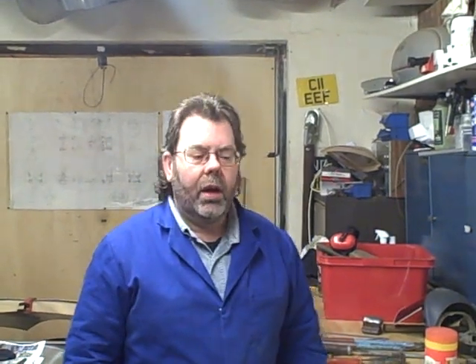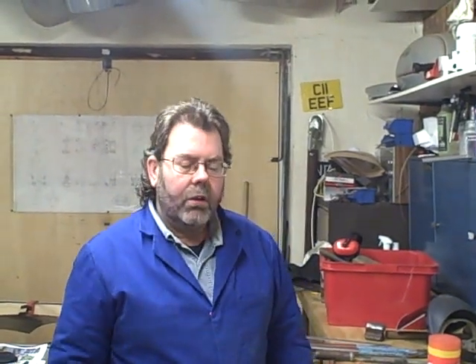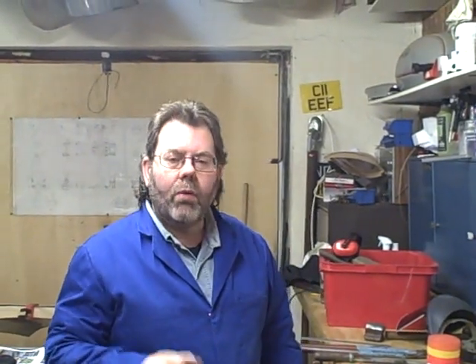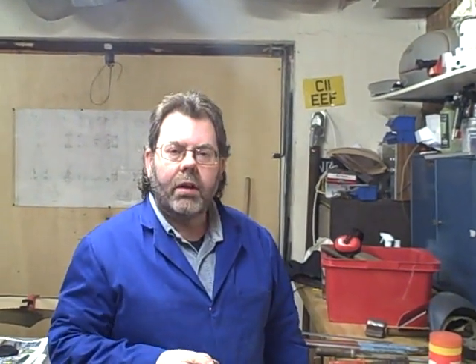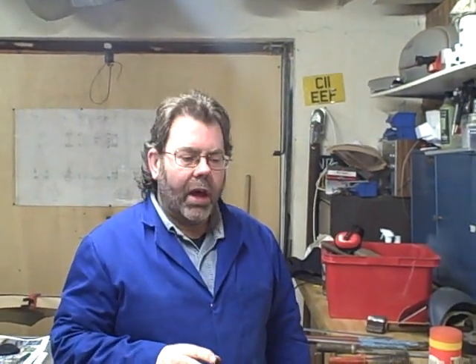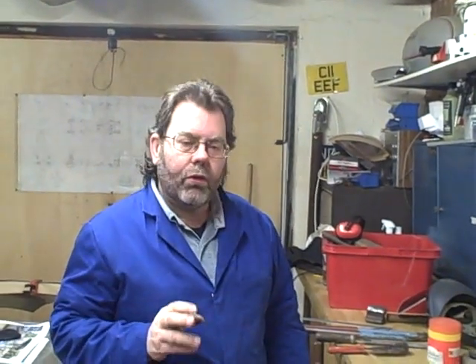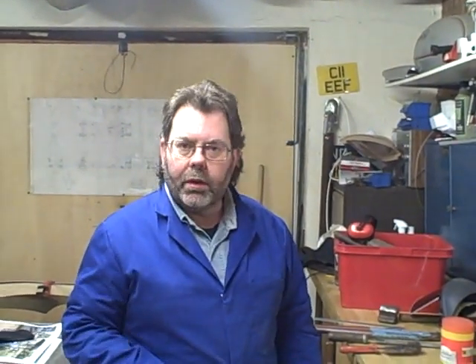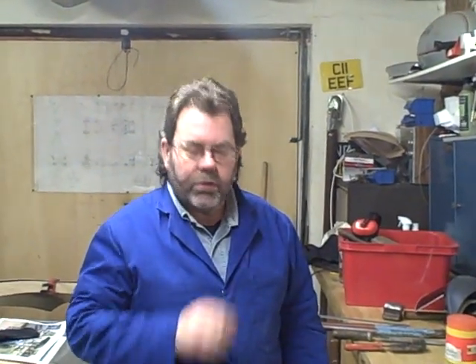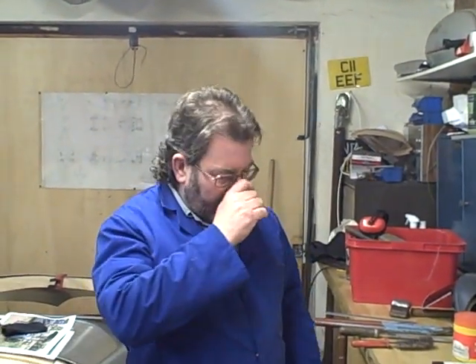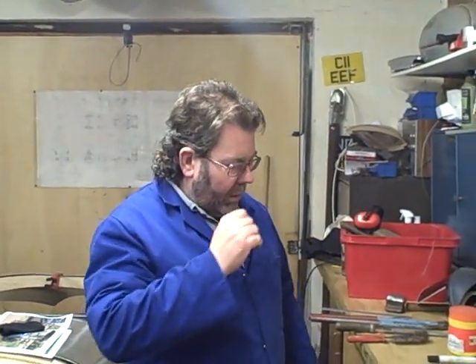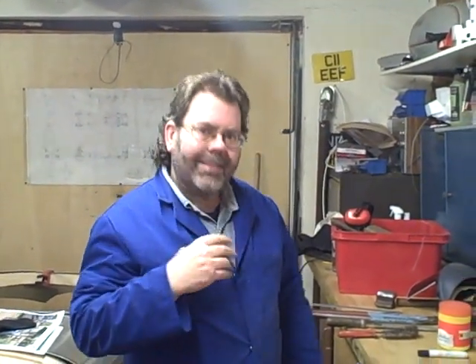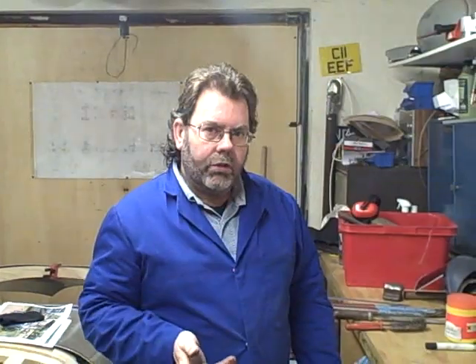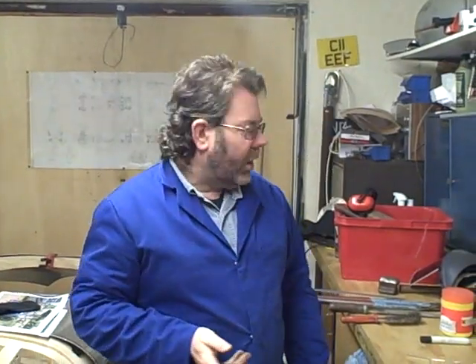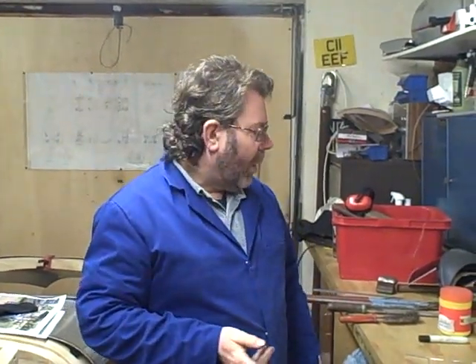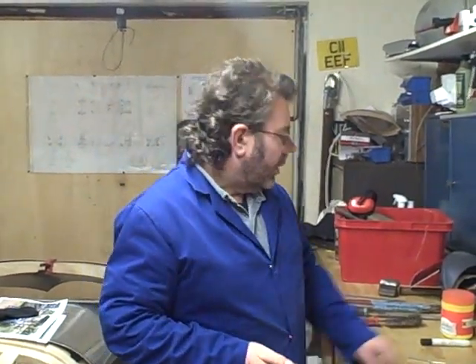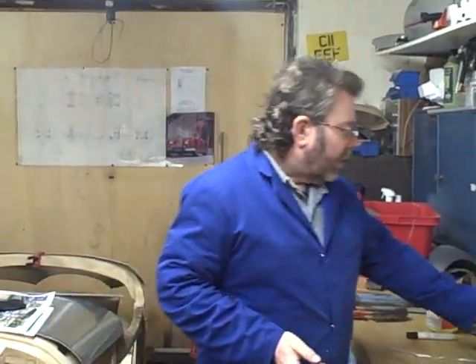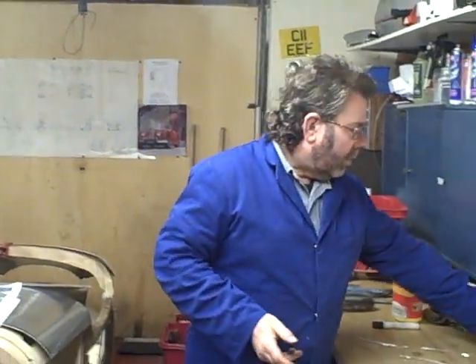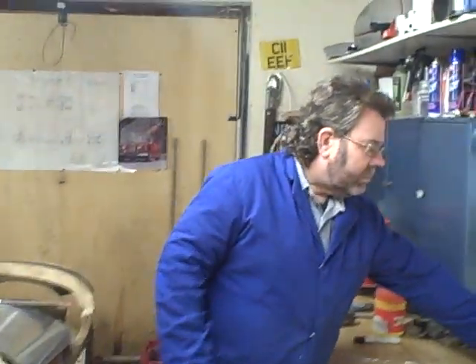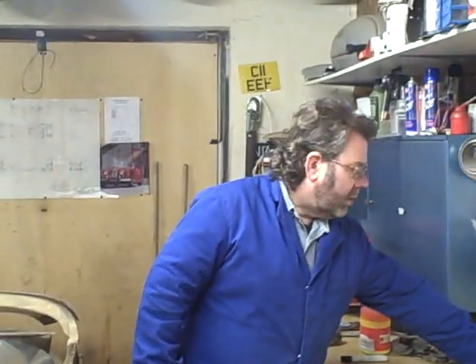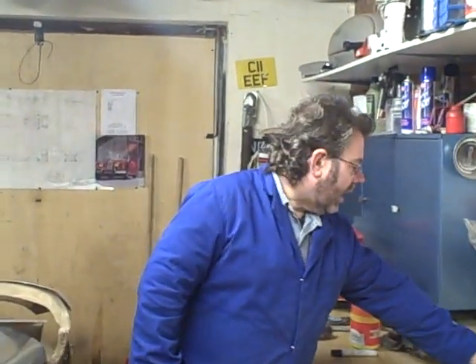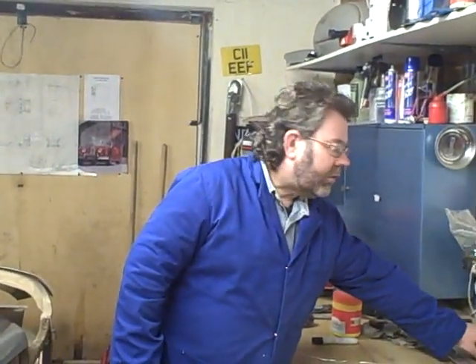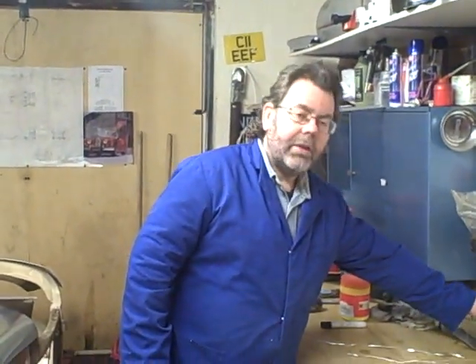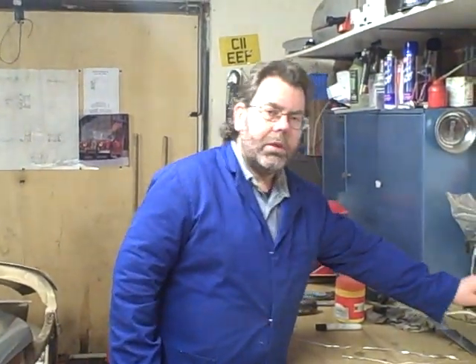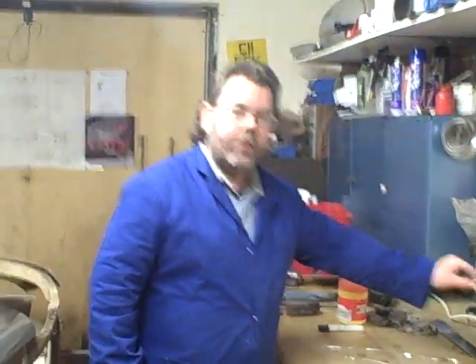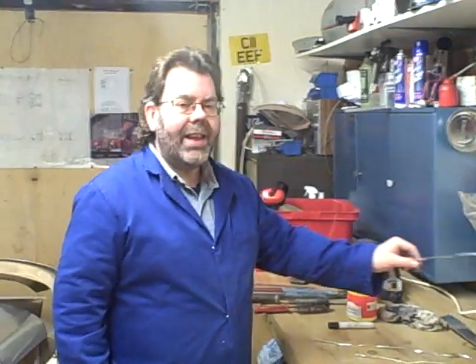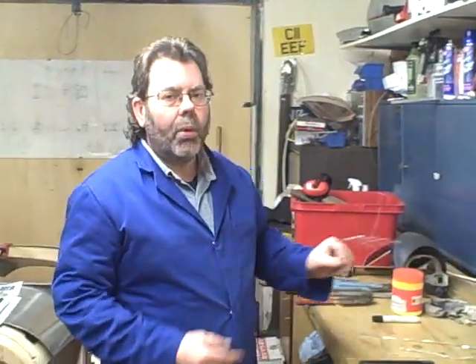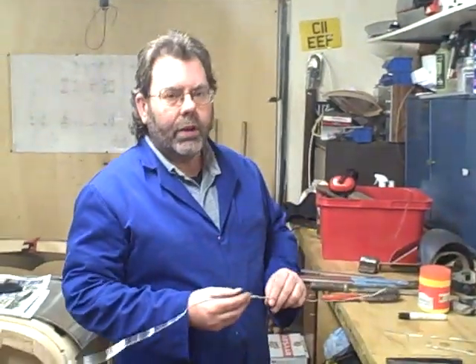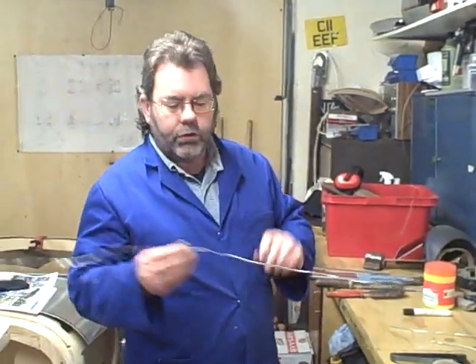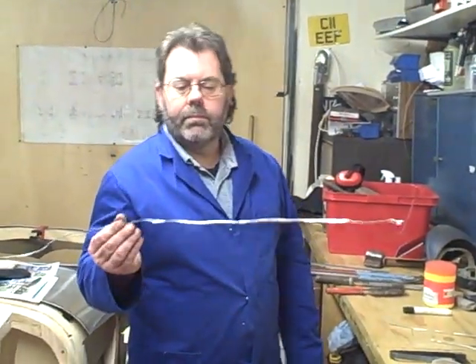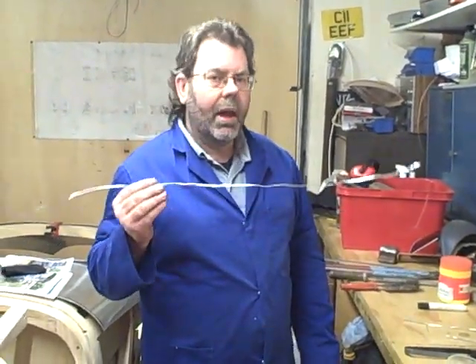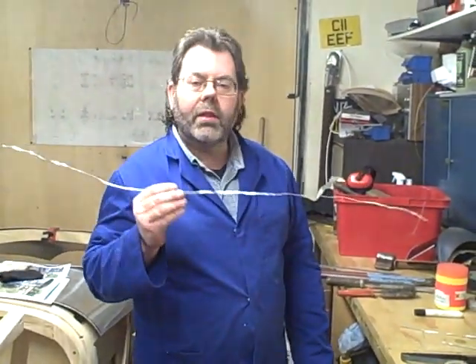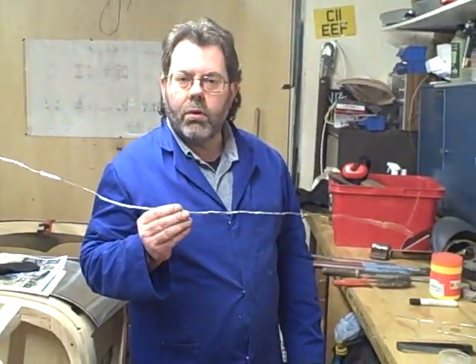We're now ready to start the actual welding process. The guys I served my time with many years ago never ever bought welding rods — they make their own.